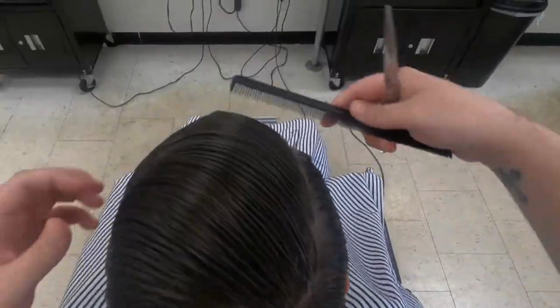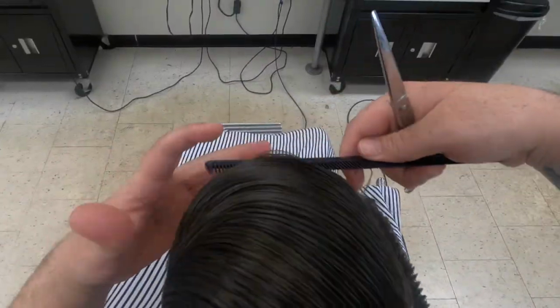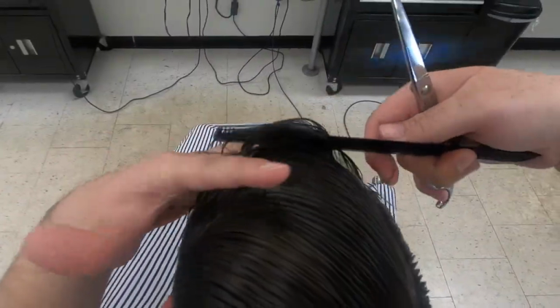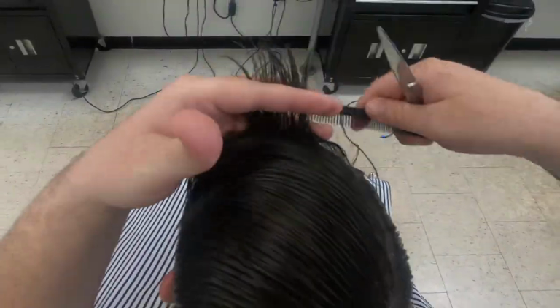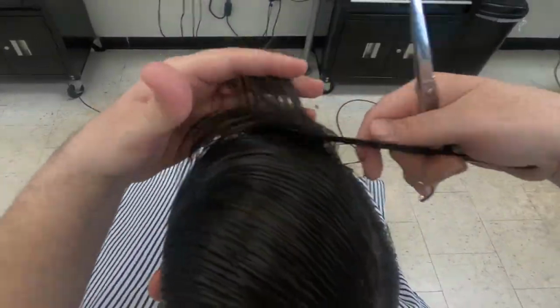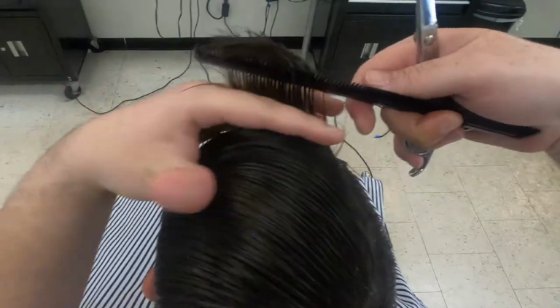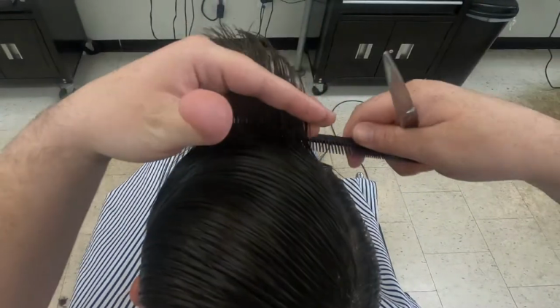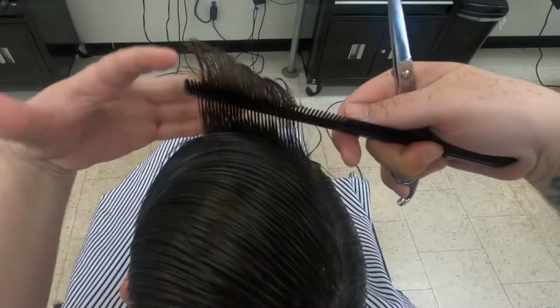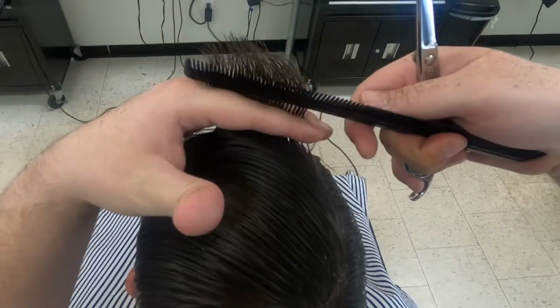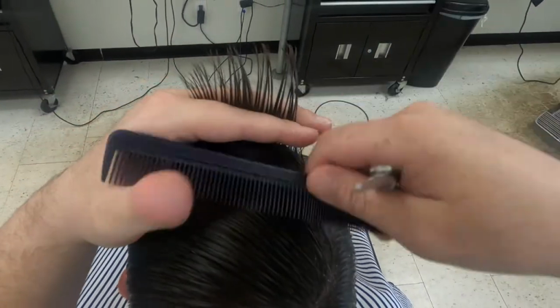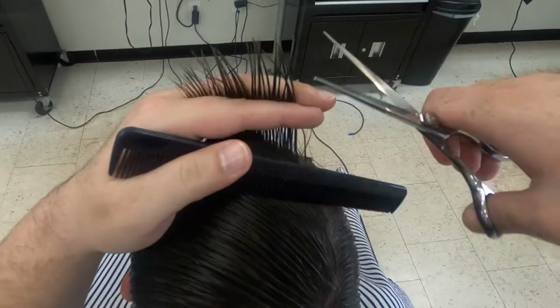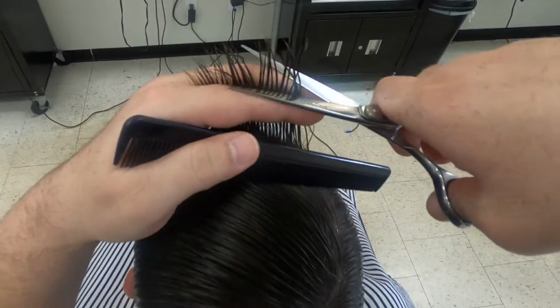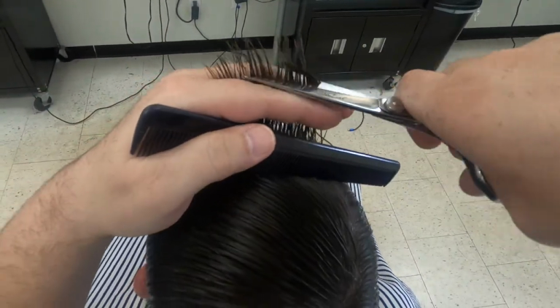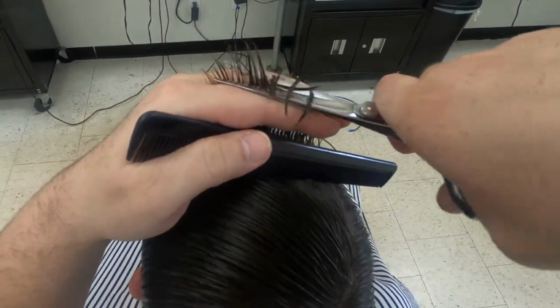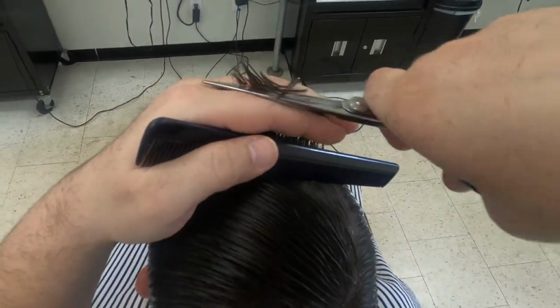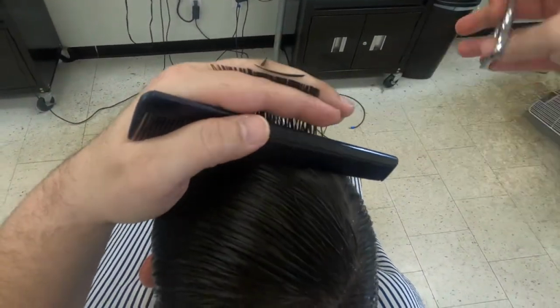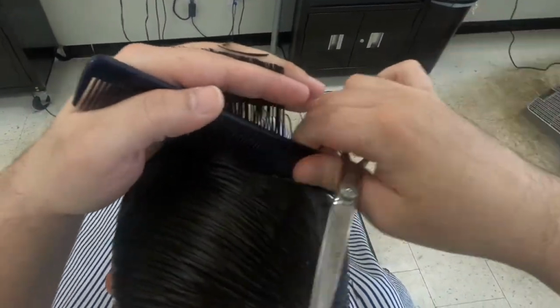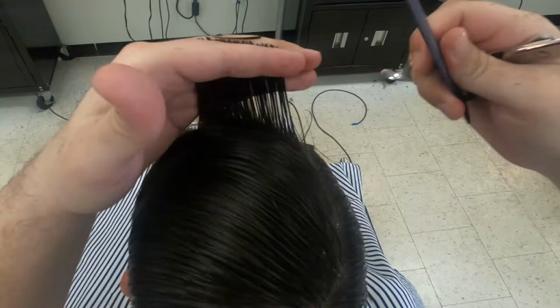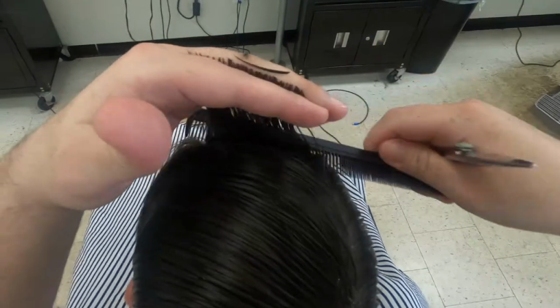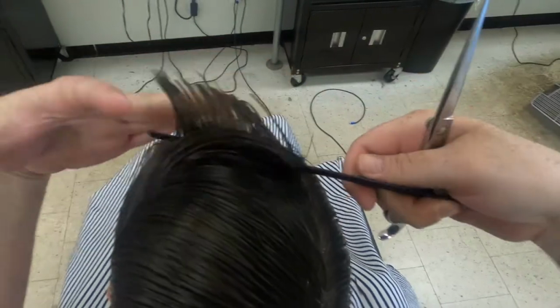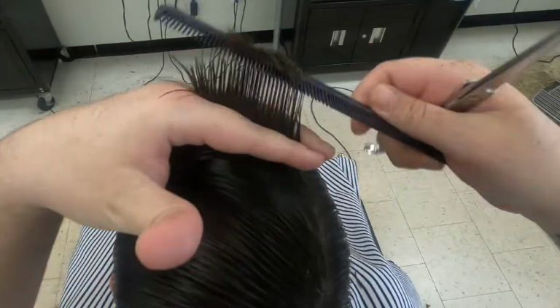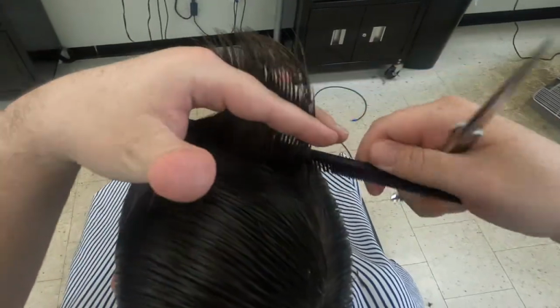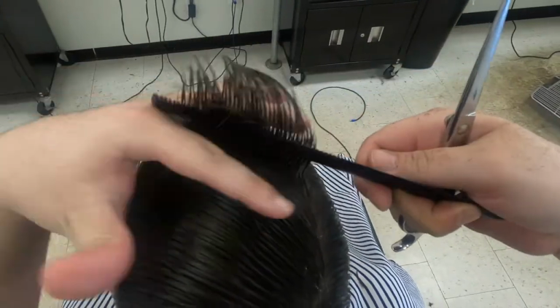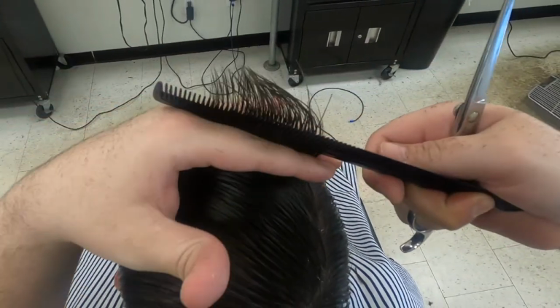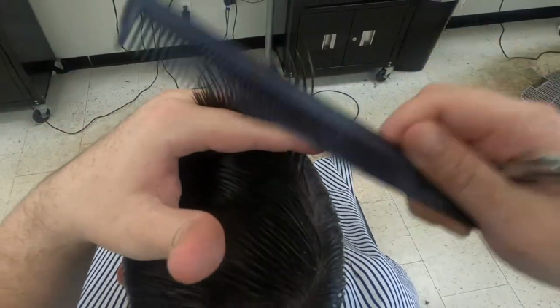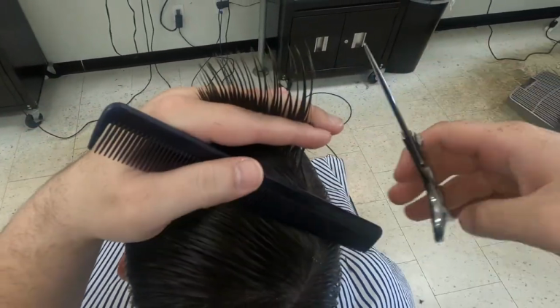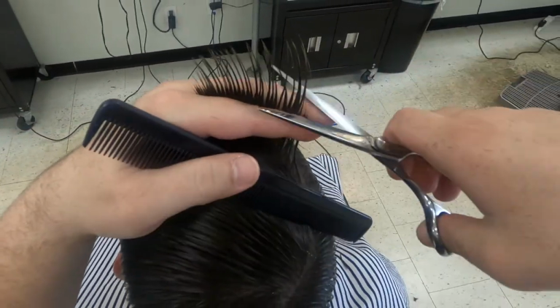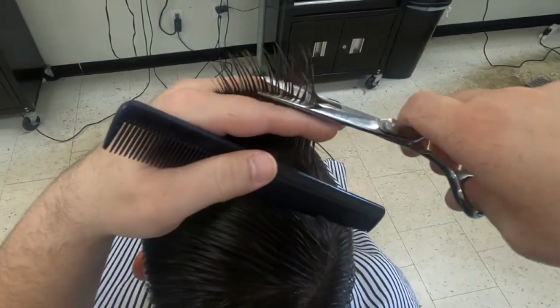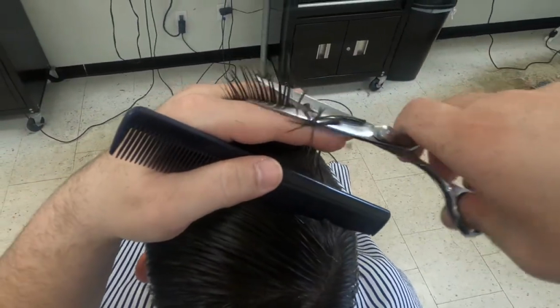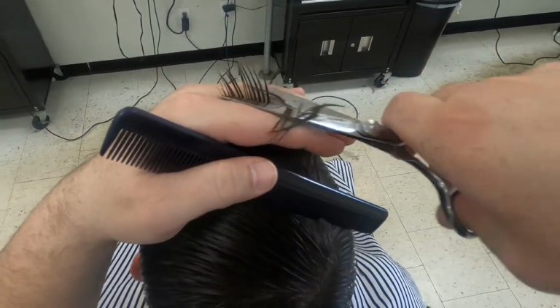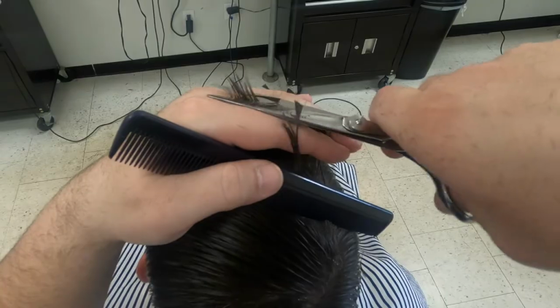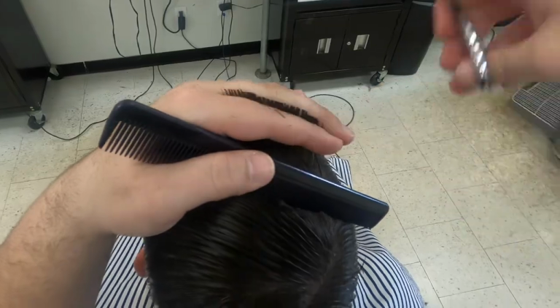Starting out on top, I'm moving about an inch to an inch and a half. For this style haircut, you want to make sure the top on the parted side reaches at least the middle of the crown — it will get shorter as we move to the non-parted side. This is to make sure that the hair on the non-parted side doesn't hang over once the haircut is finished.